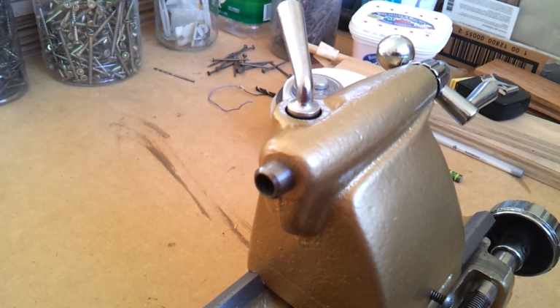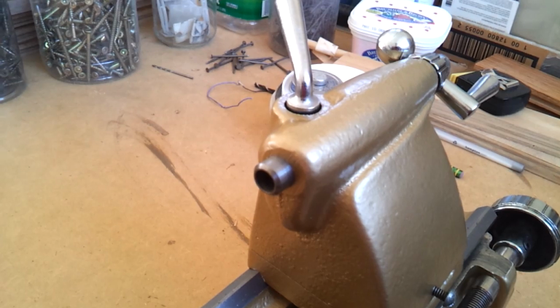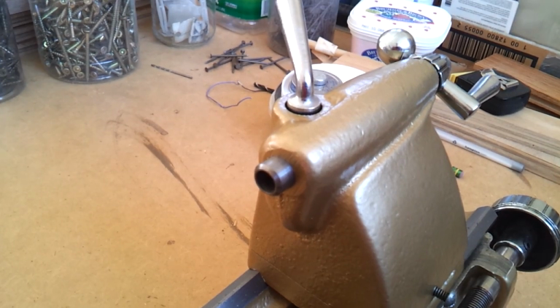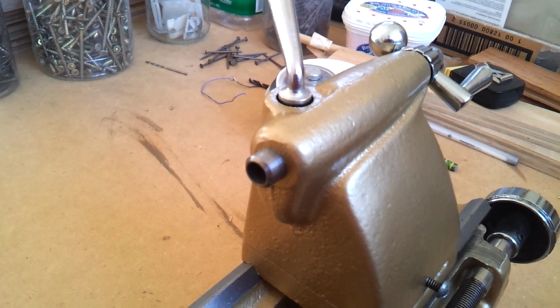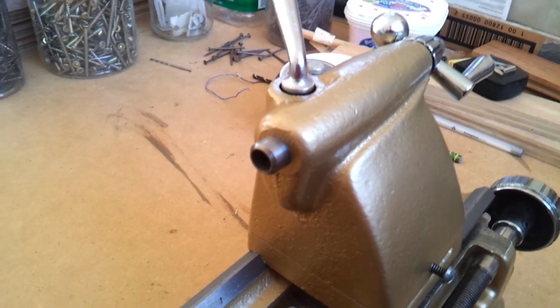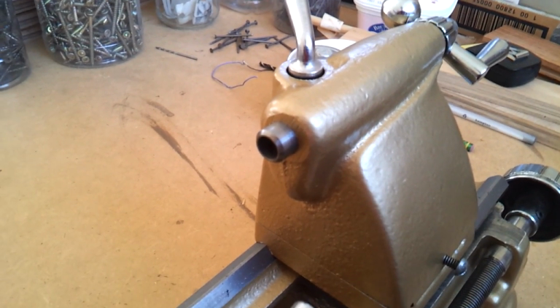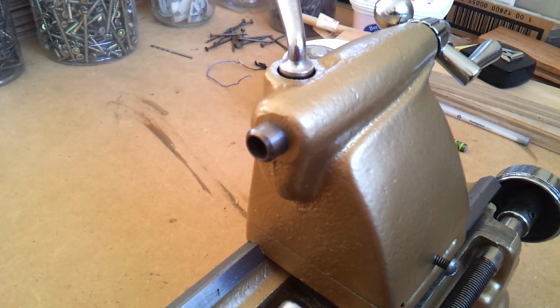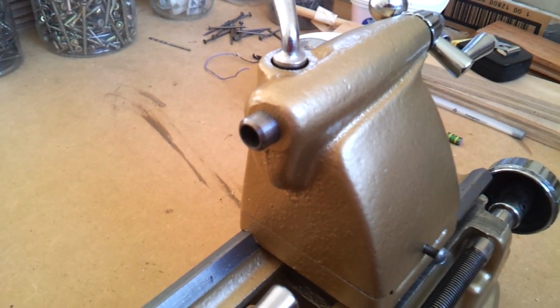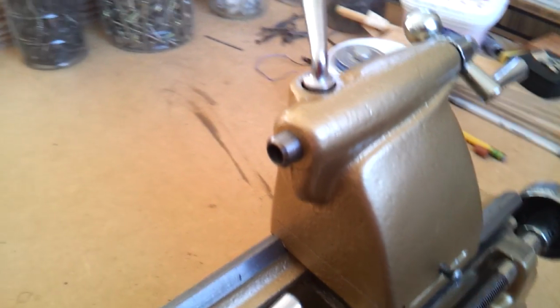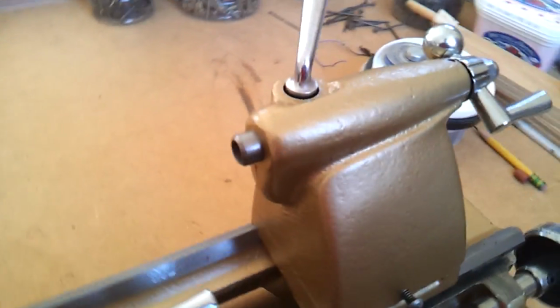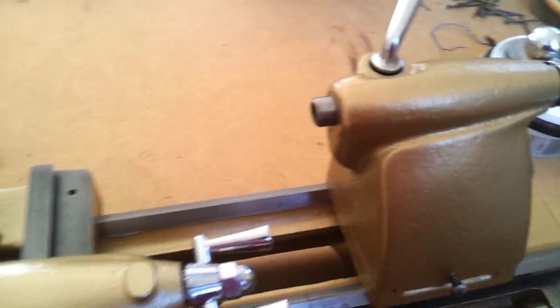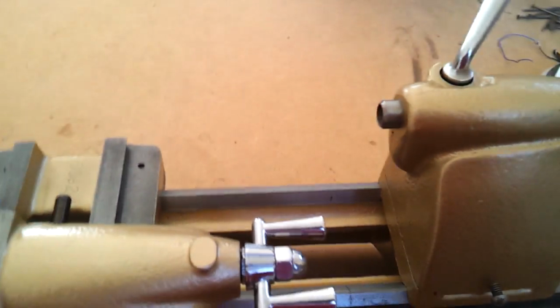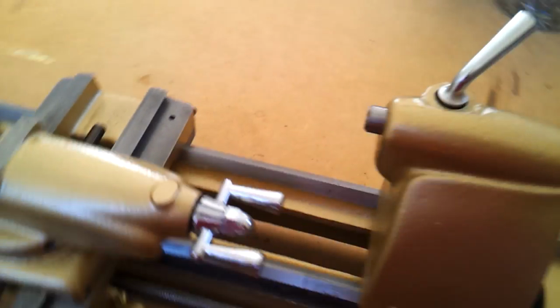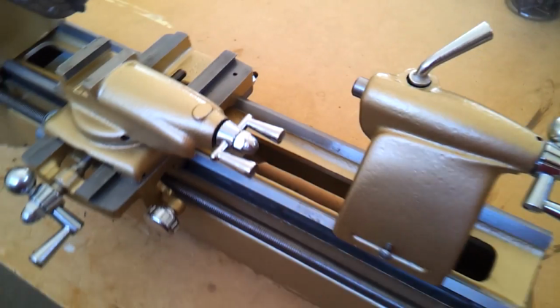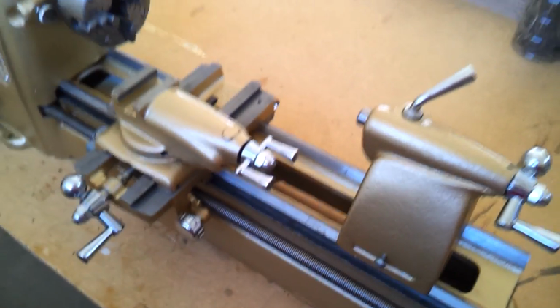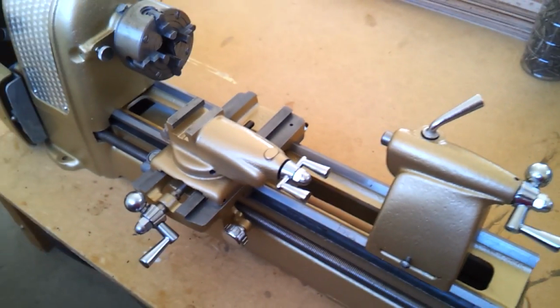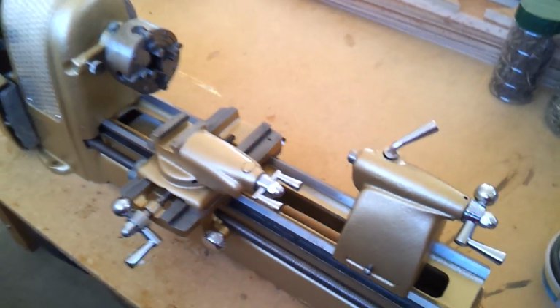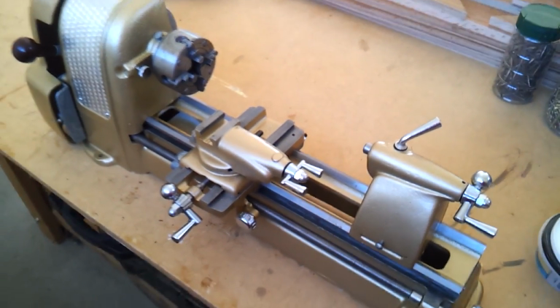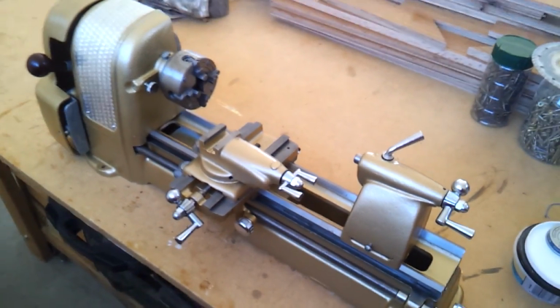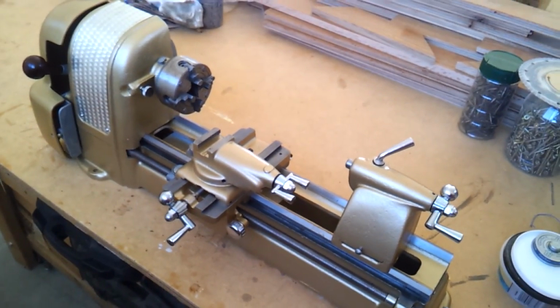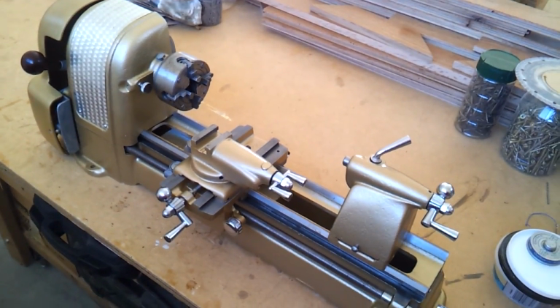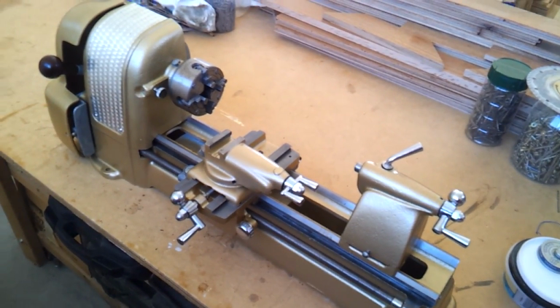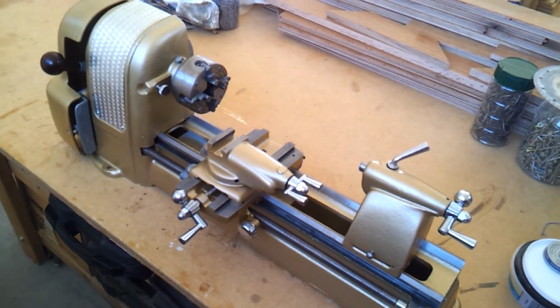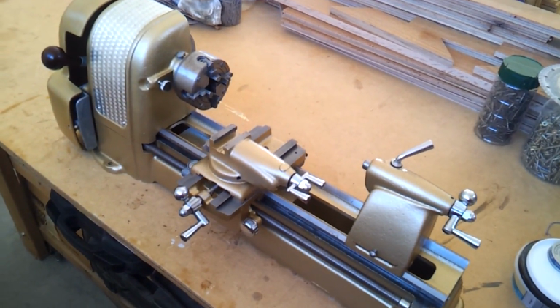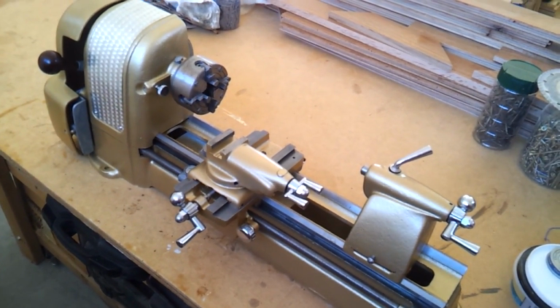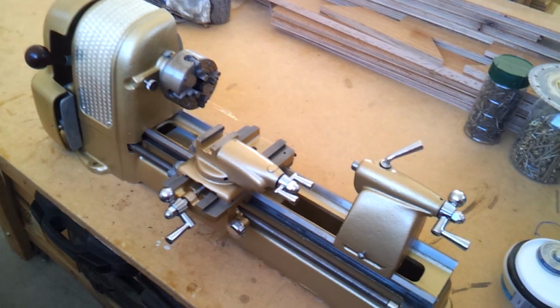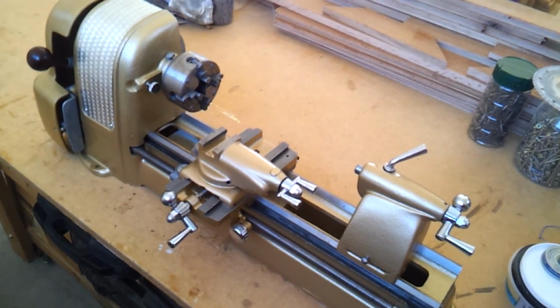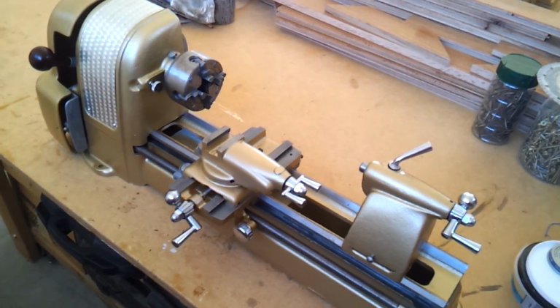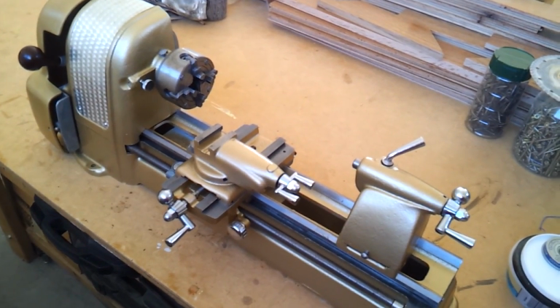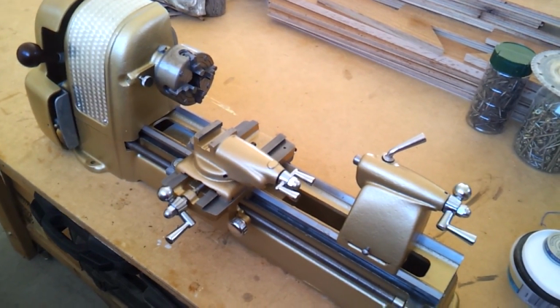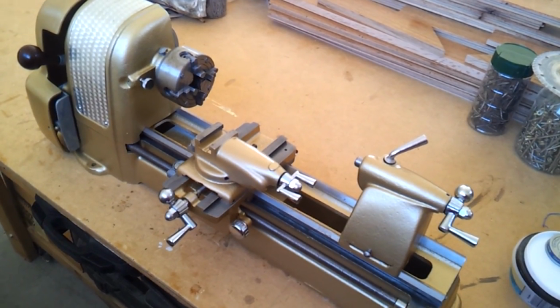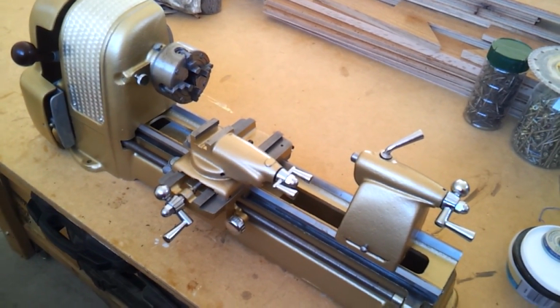Anyway, this is my Craftsman 109.21270 lathe. I'll get another video up when it's up and running.